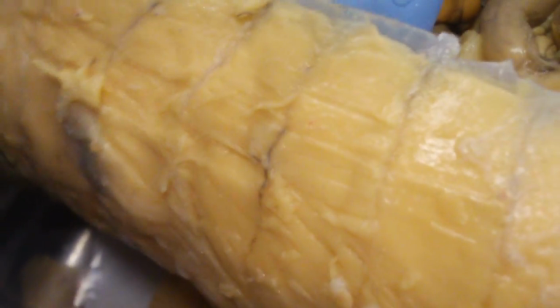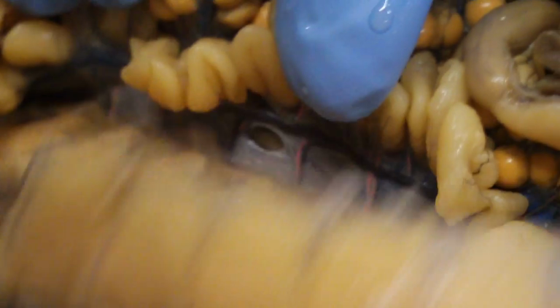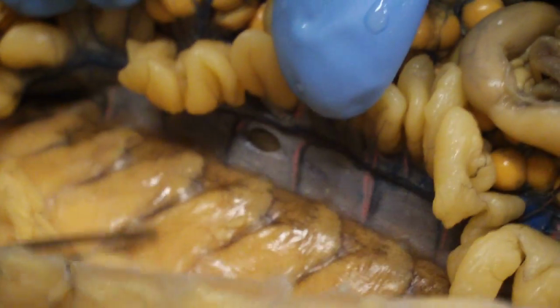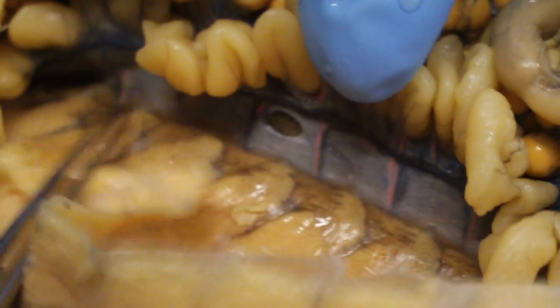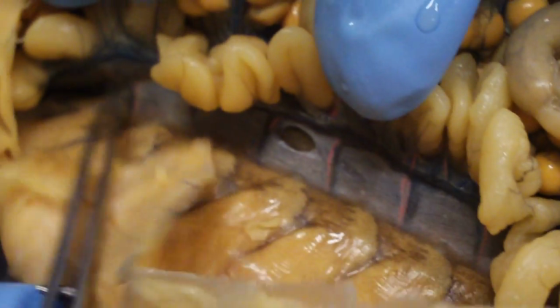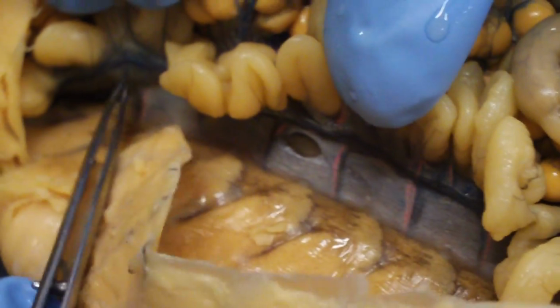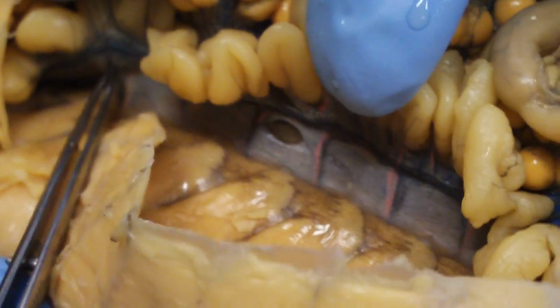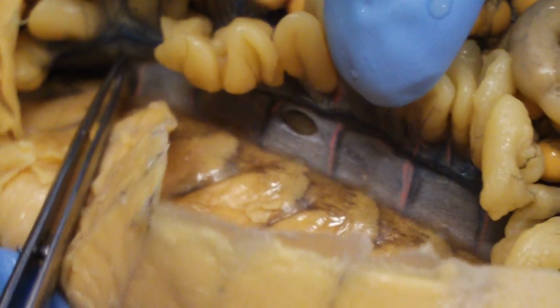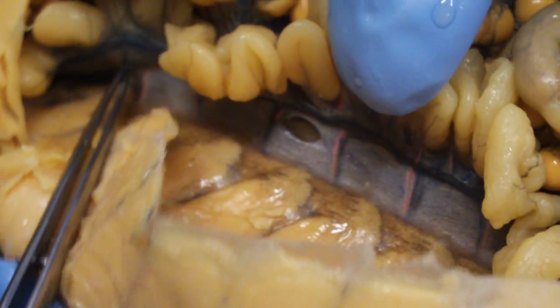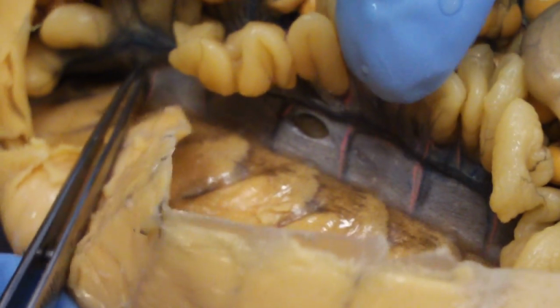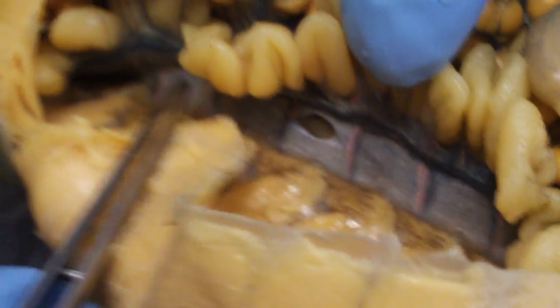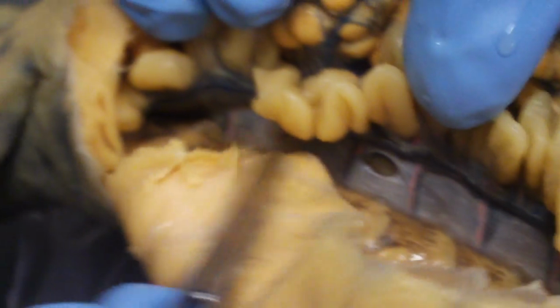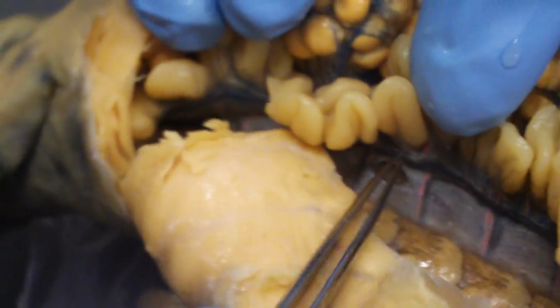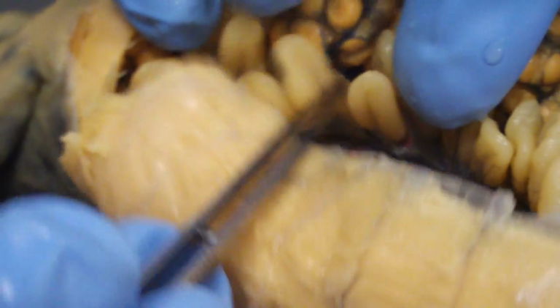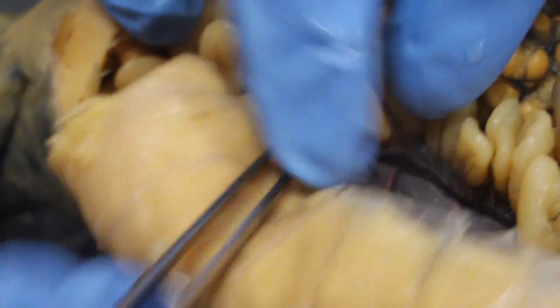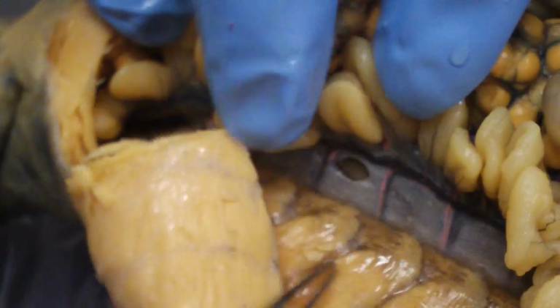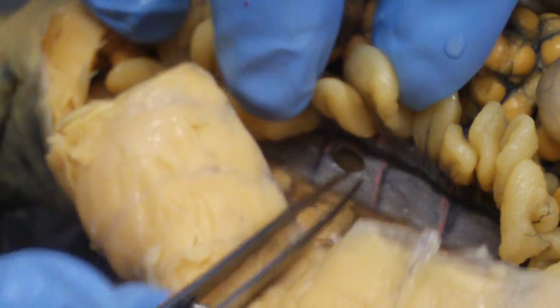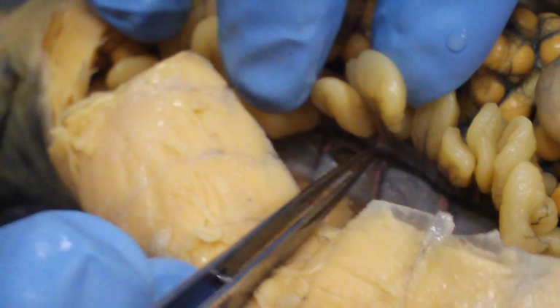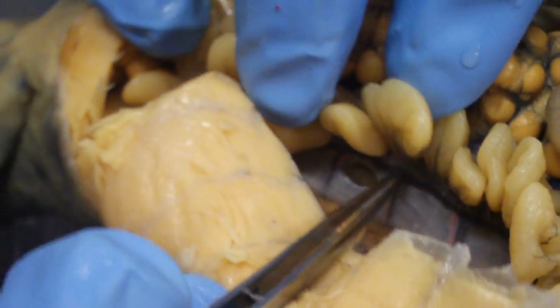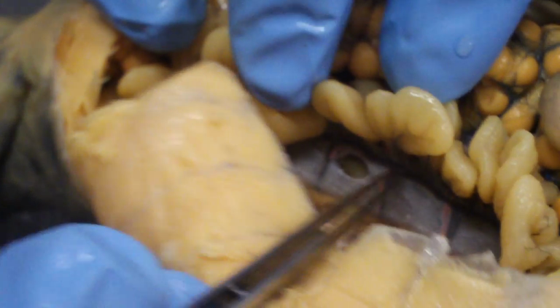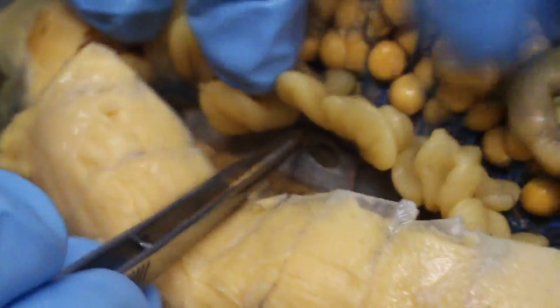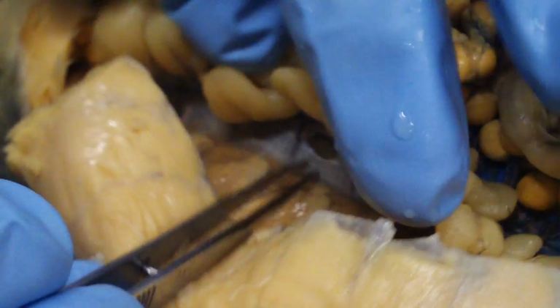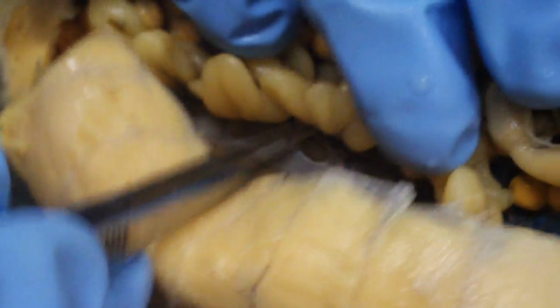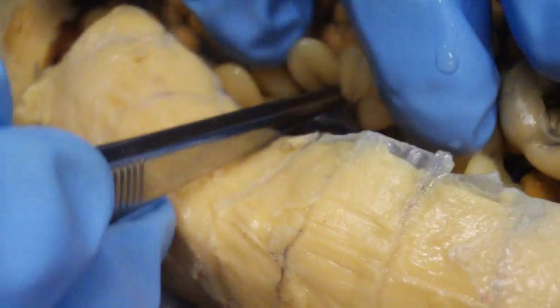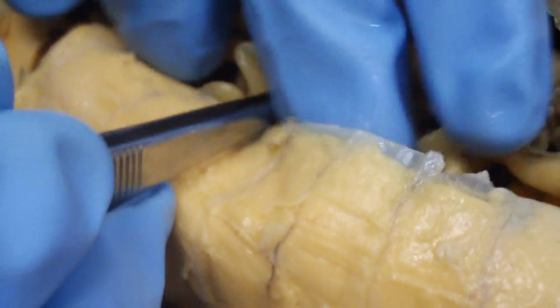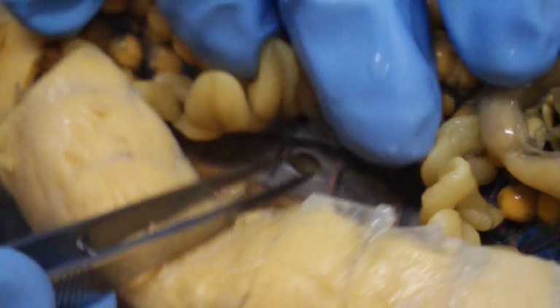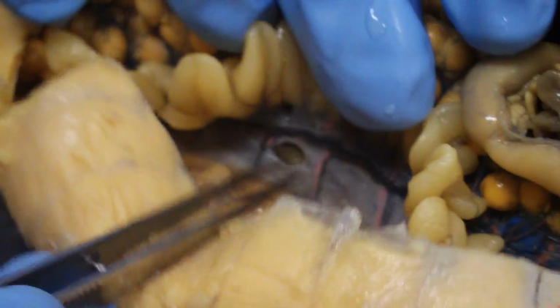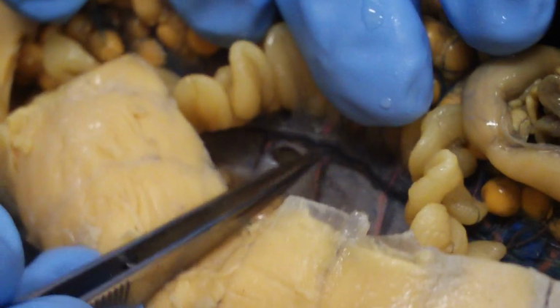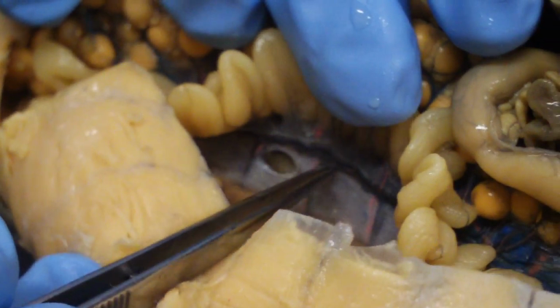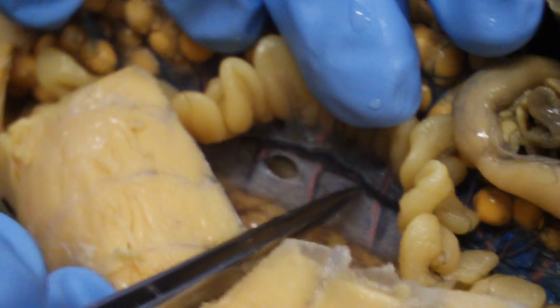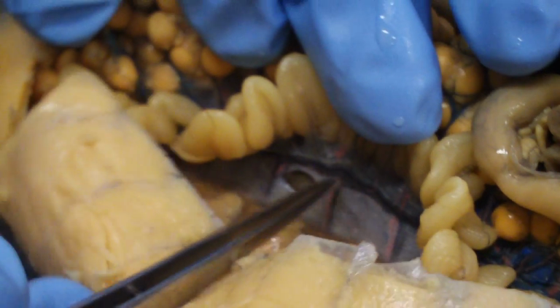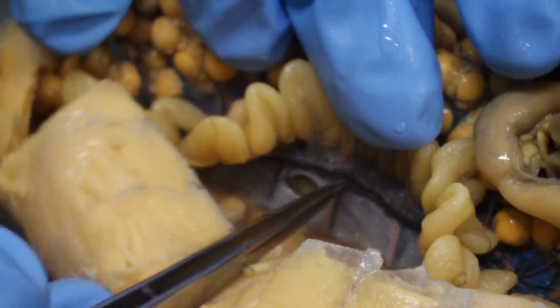Down towards the bottom you have kidneys and the arconiferent ducts, which are like this bluish thing right there.